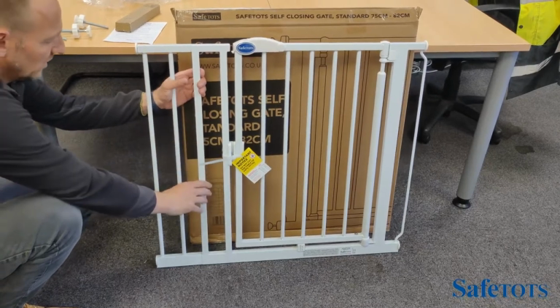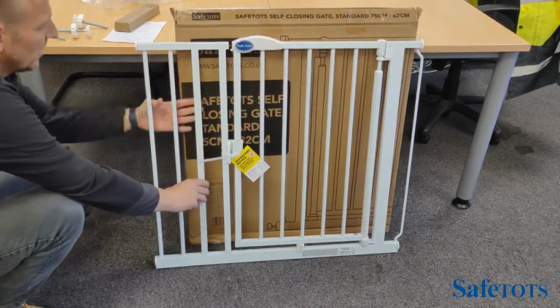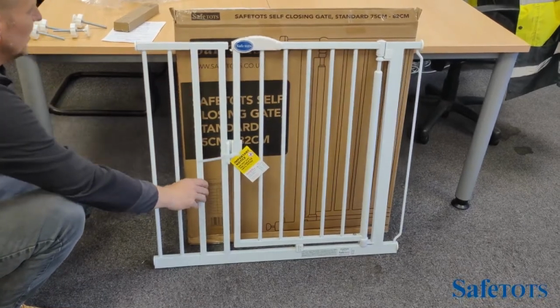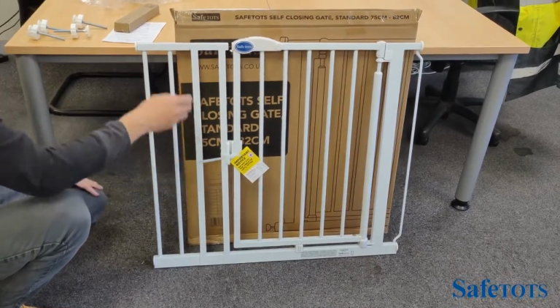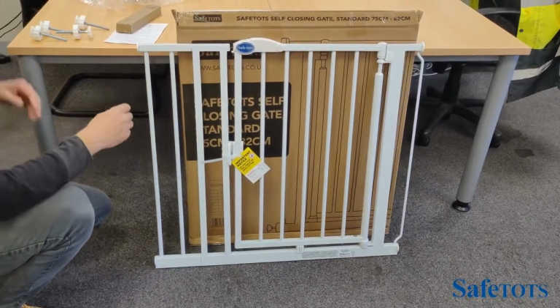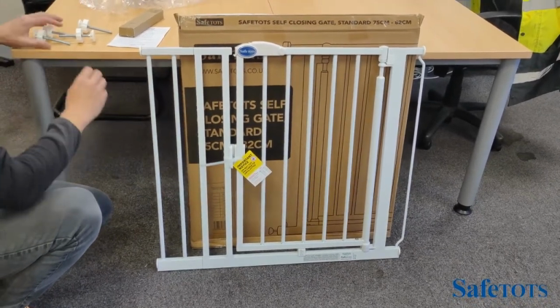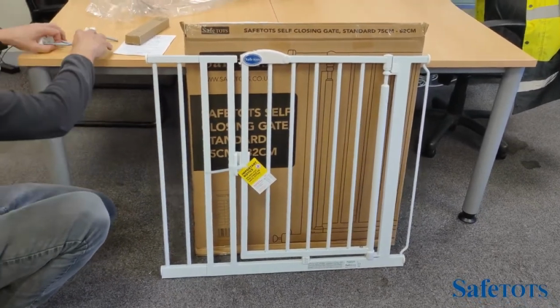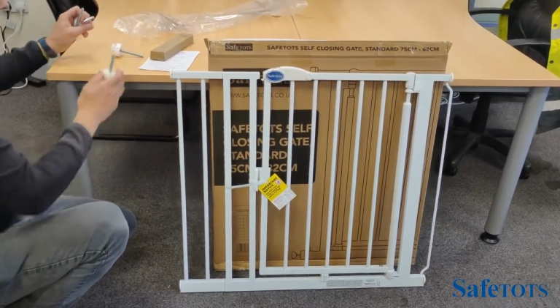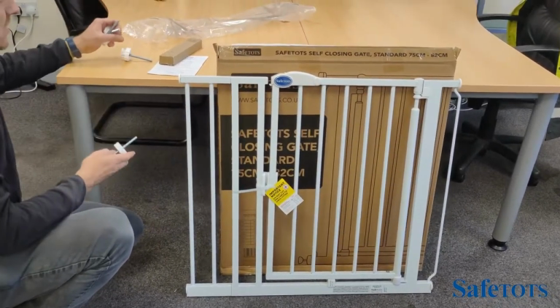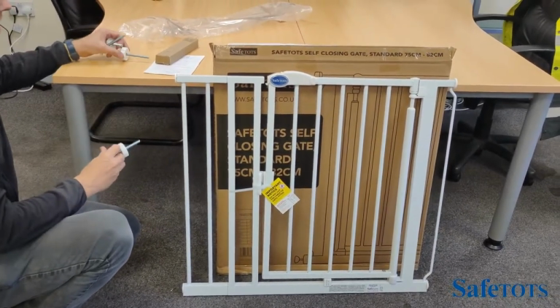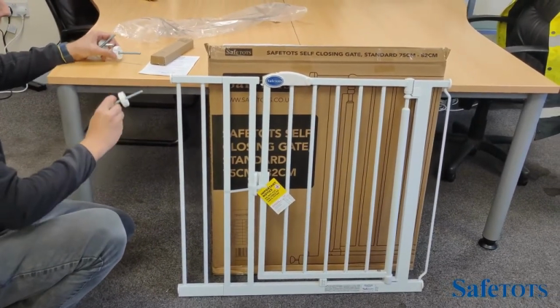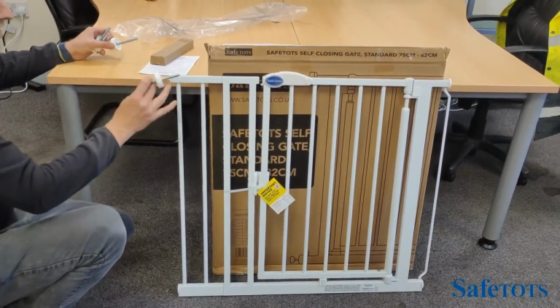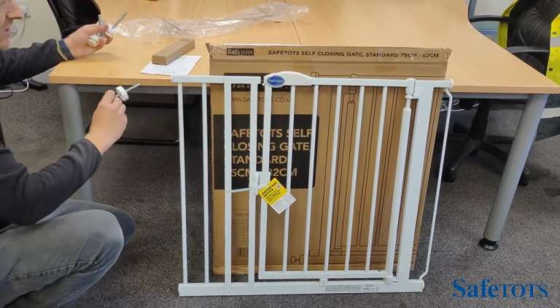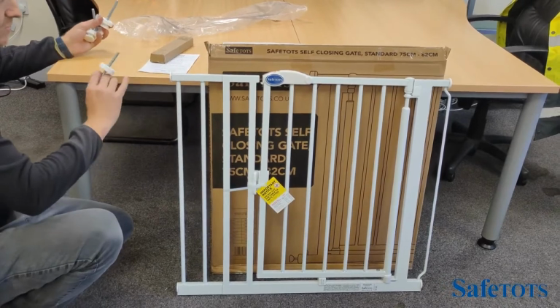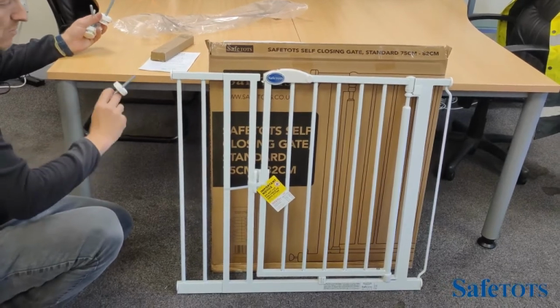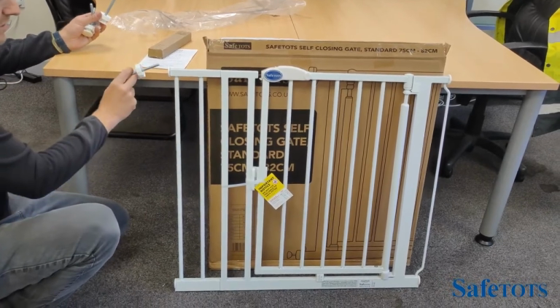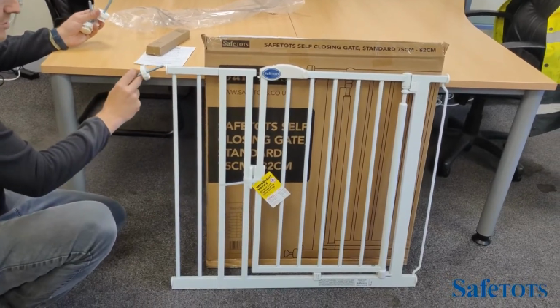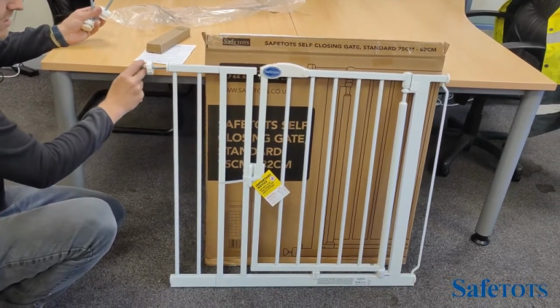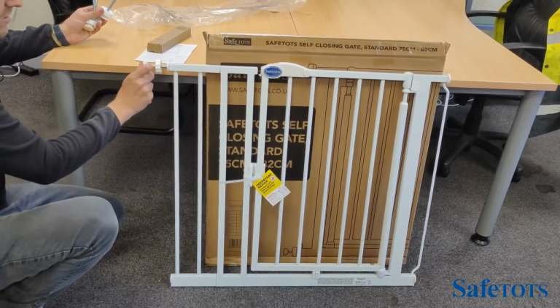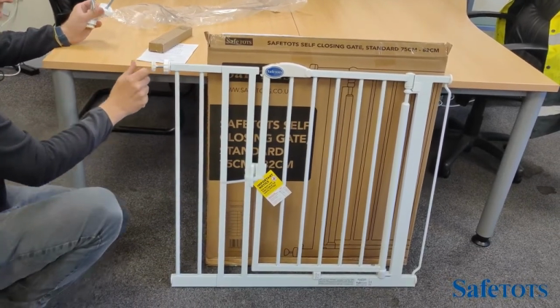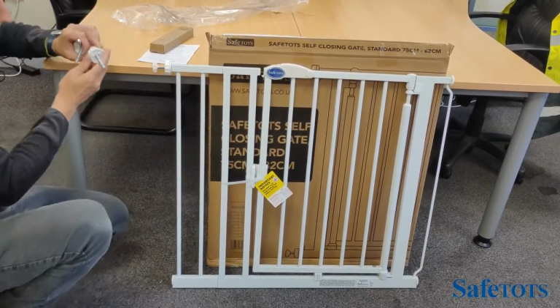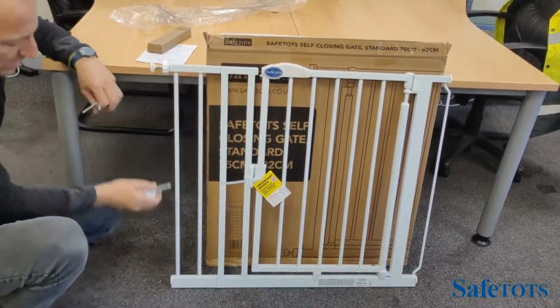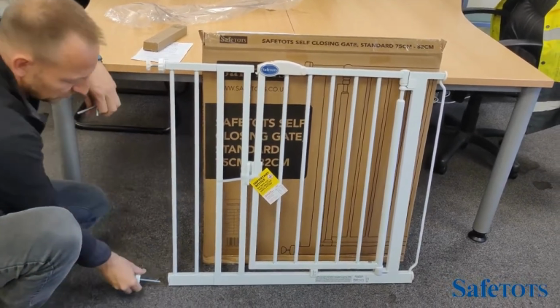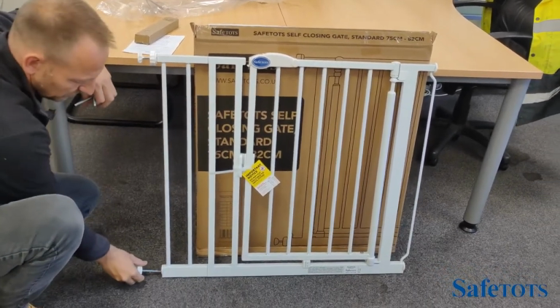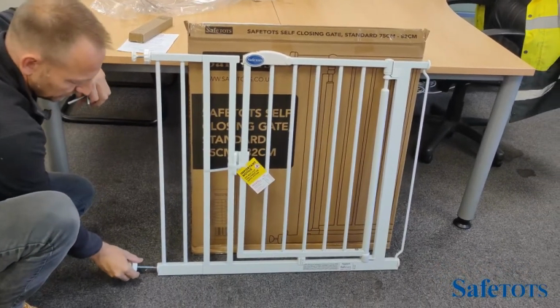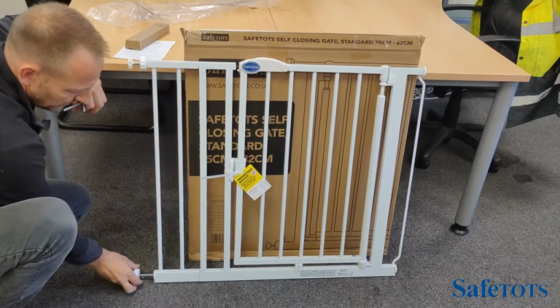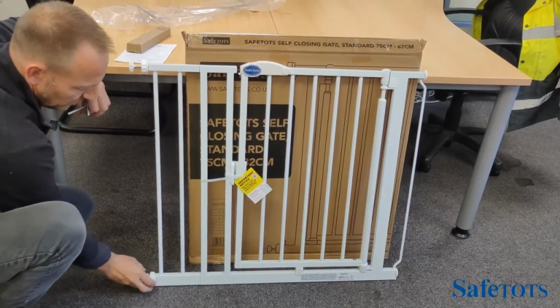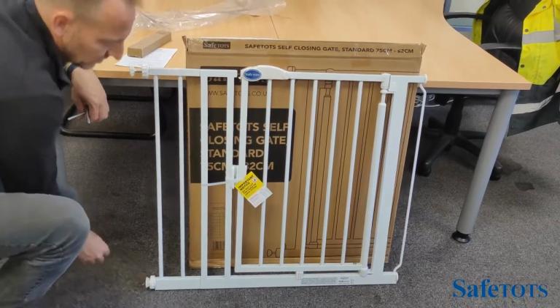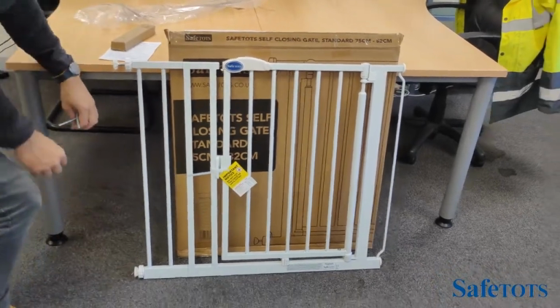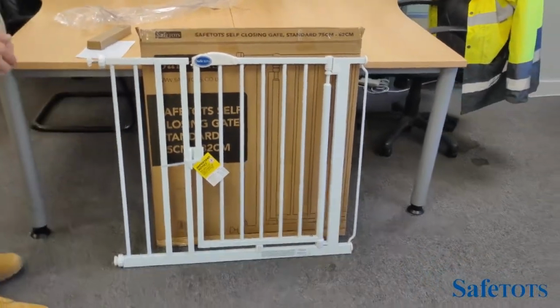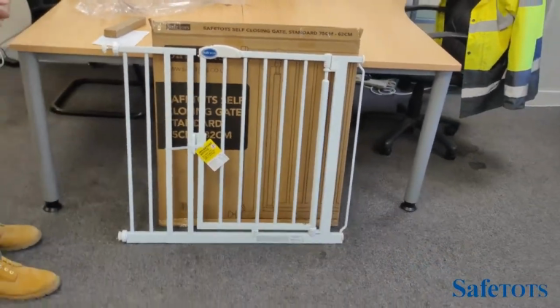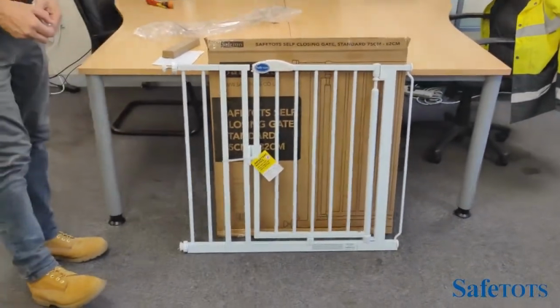You now continue following the instructions for the gate without an extension, but we do it with an extension, slotting in the hand wheels and continuing the rest of the fitting process.